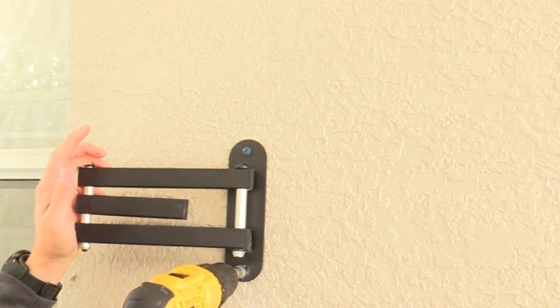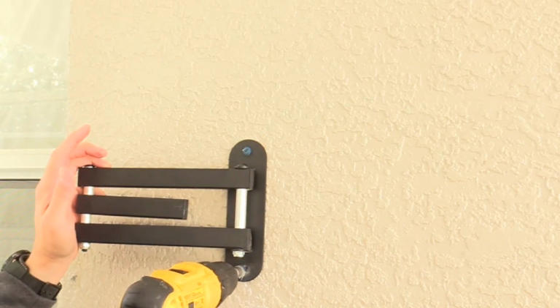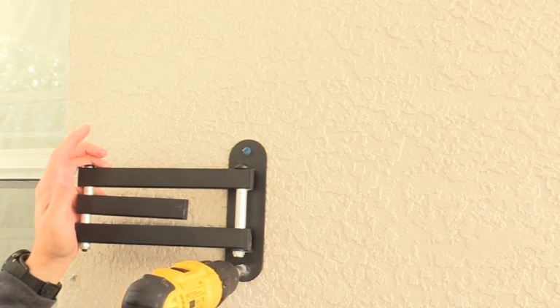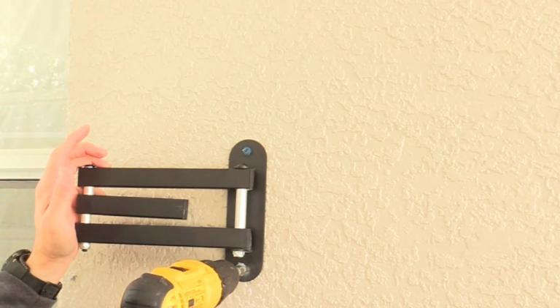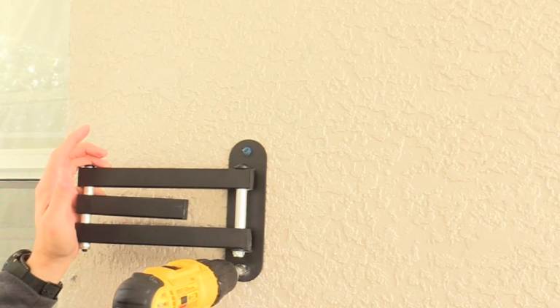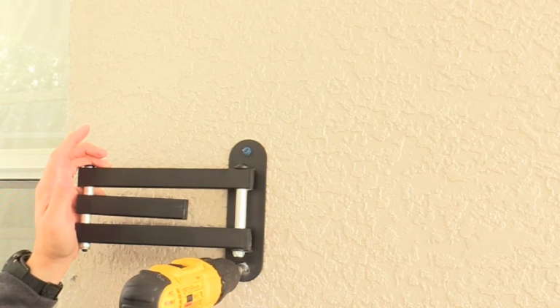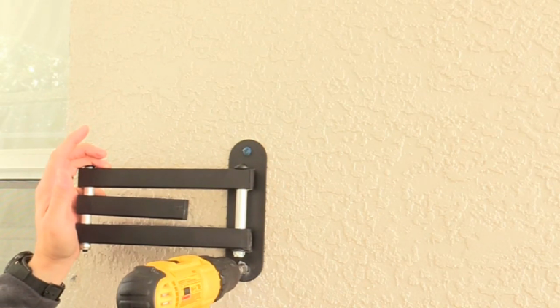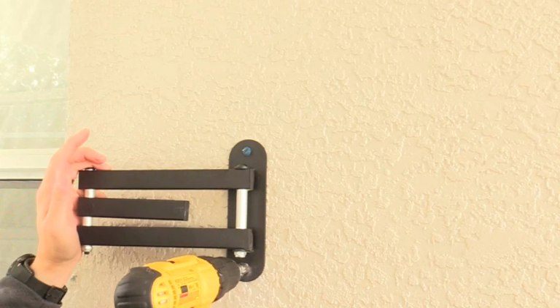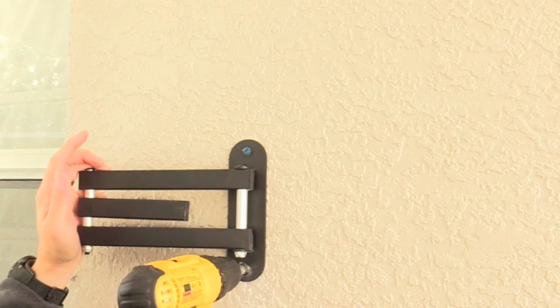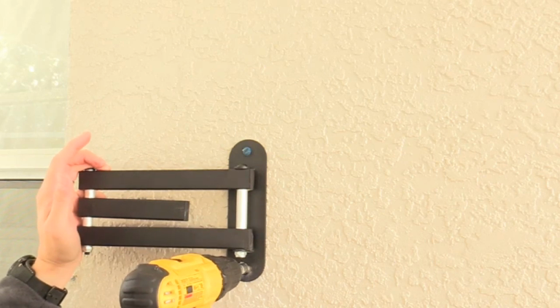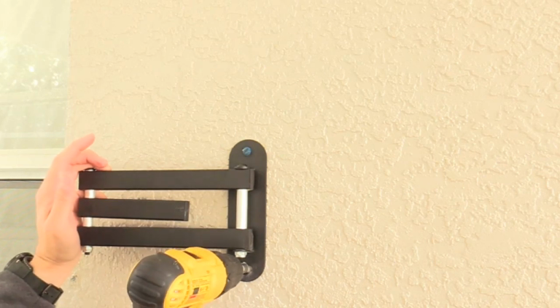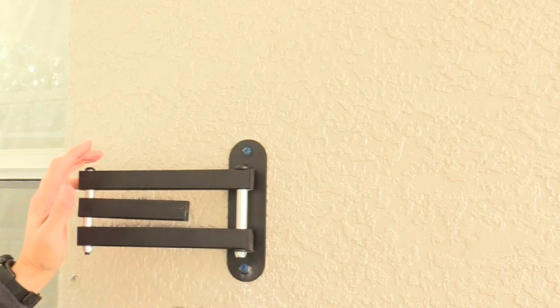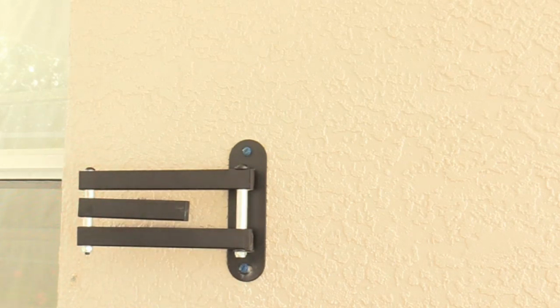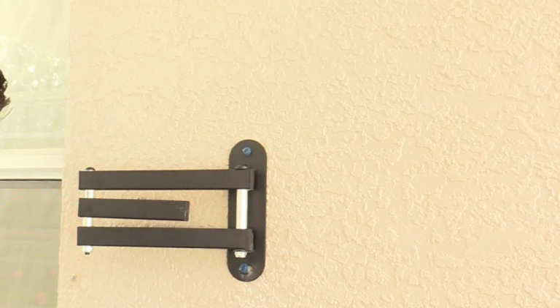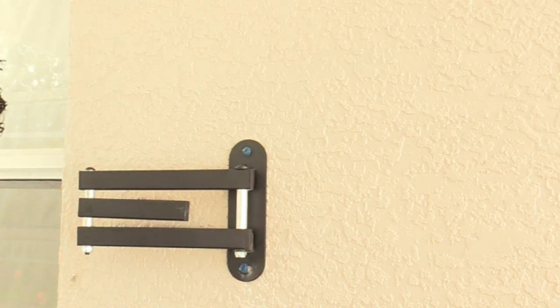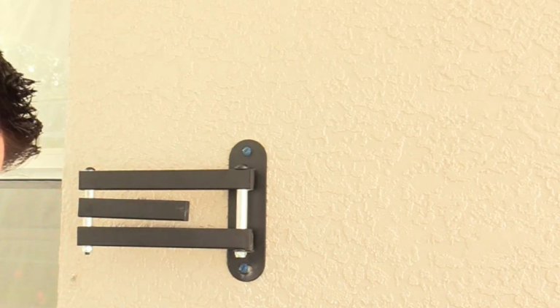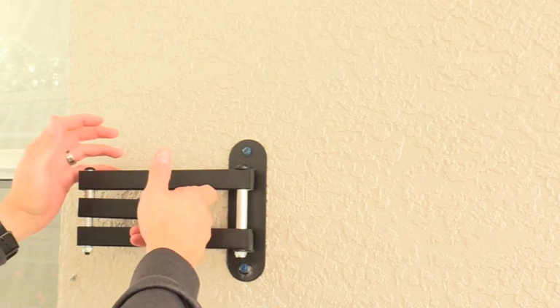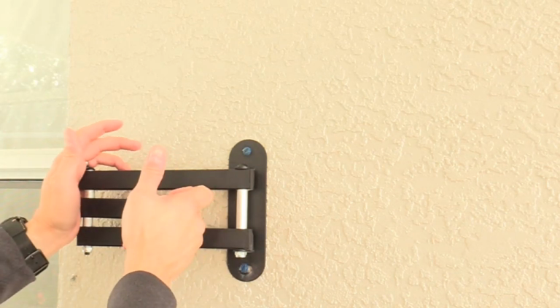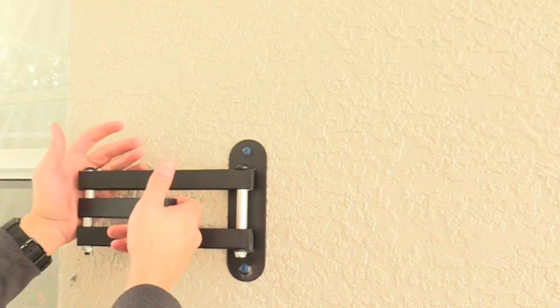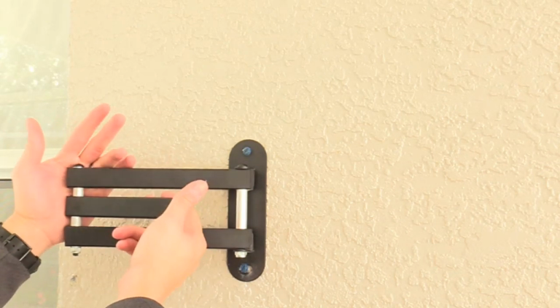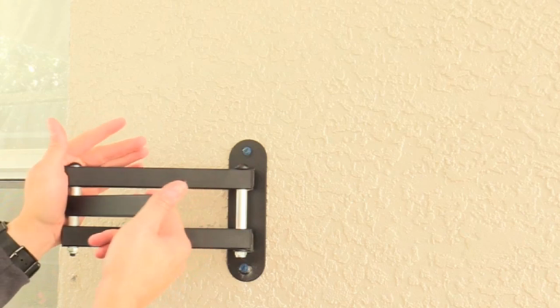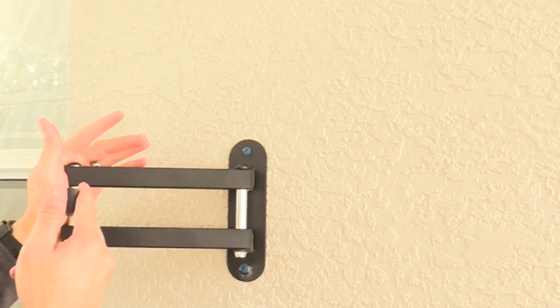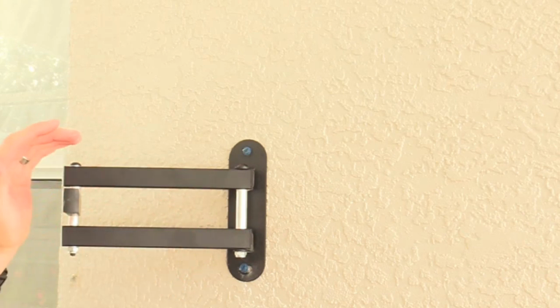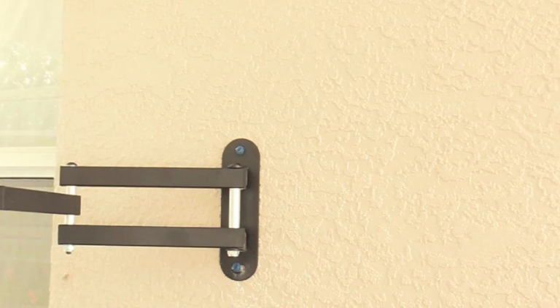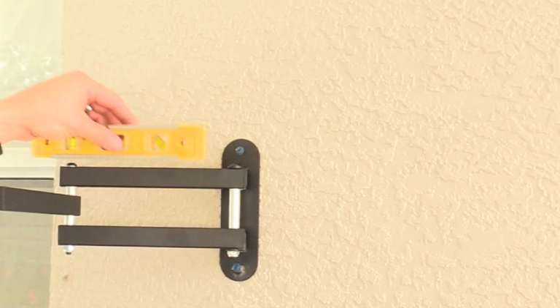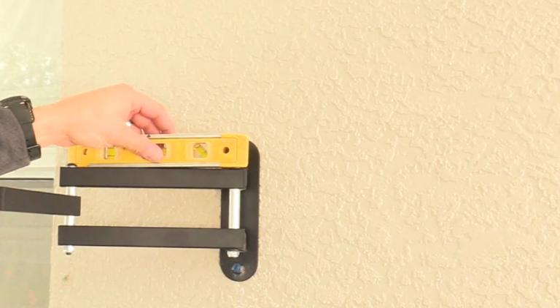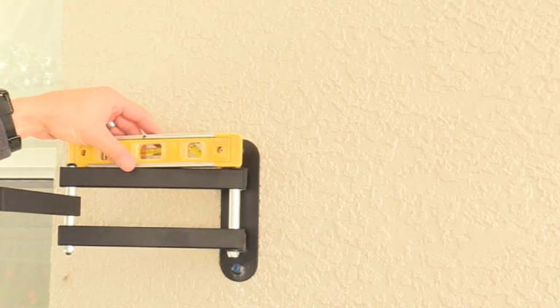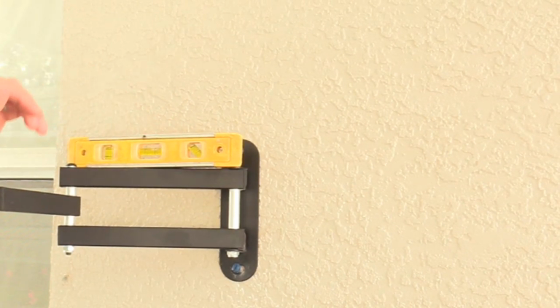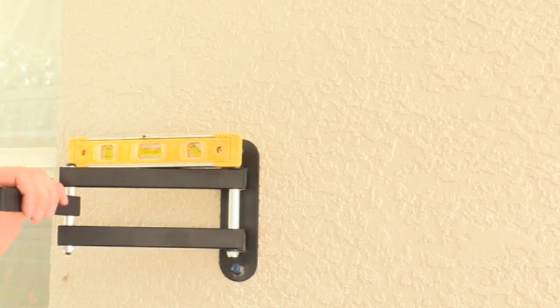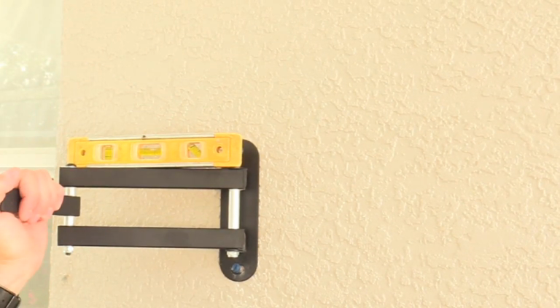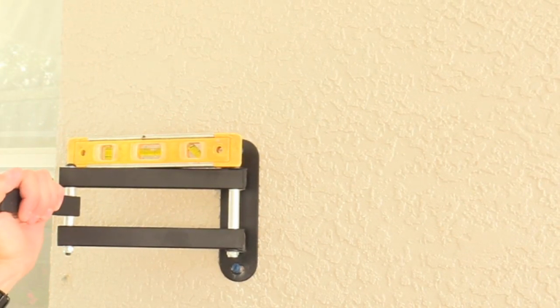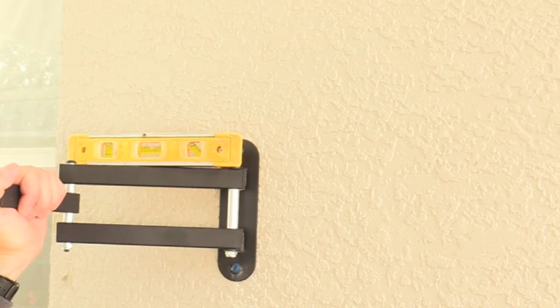After you seal the bottom hole, screw in that tap con screw but not all the way, because we still need to level the mount and extend it all the way out before installing the TV.